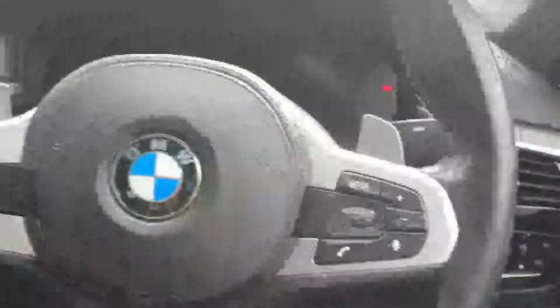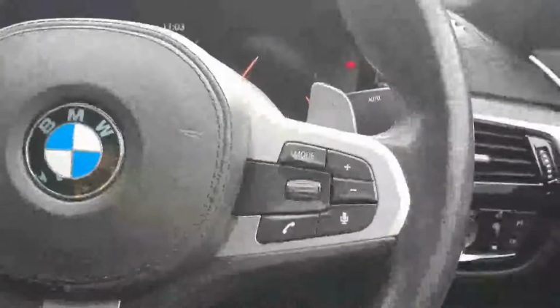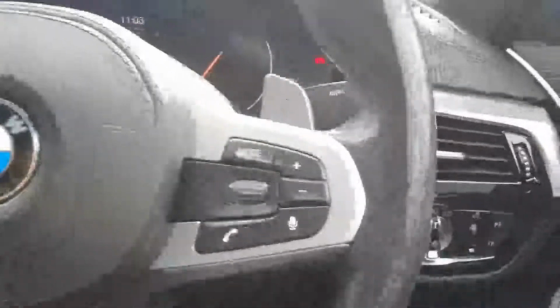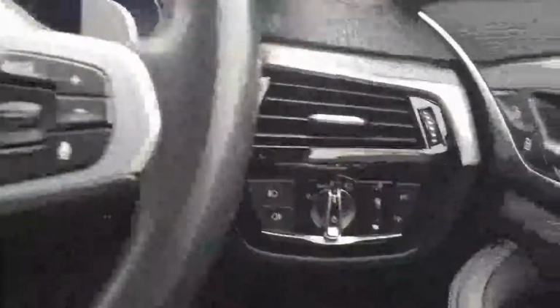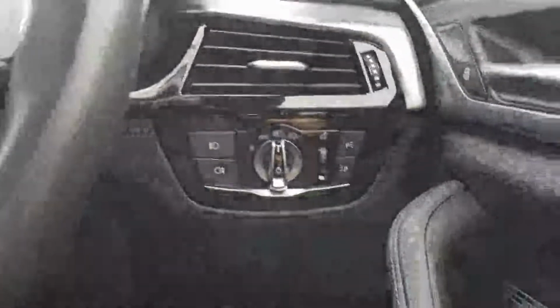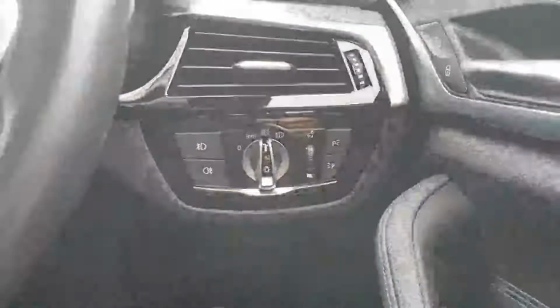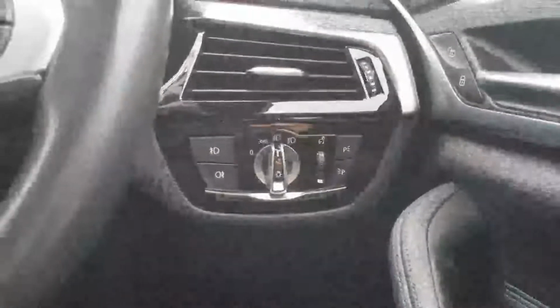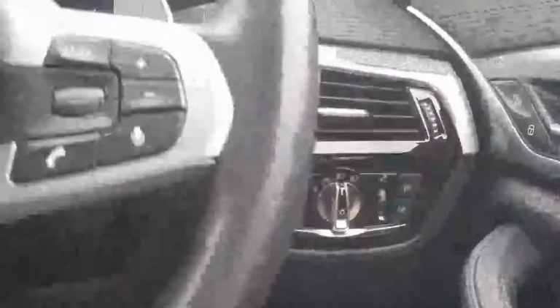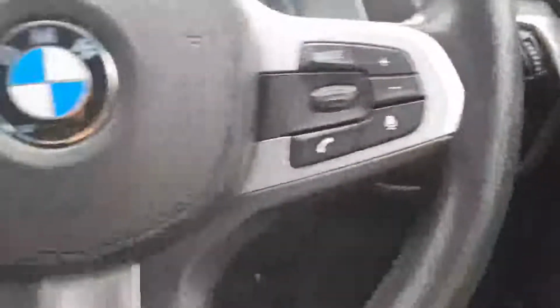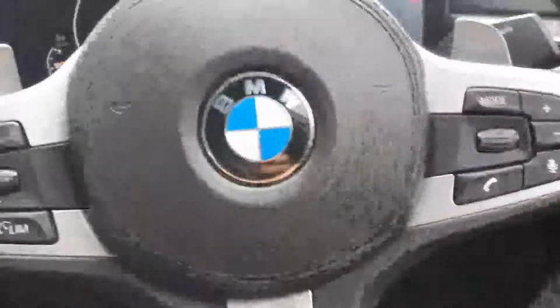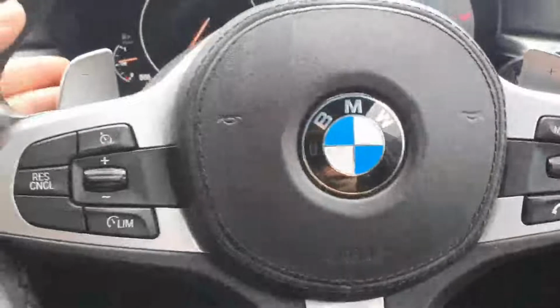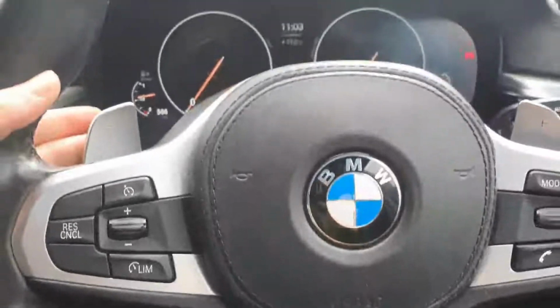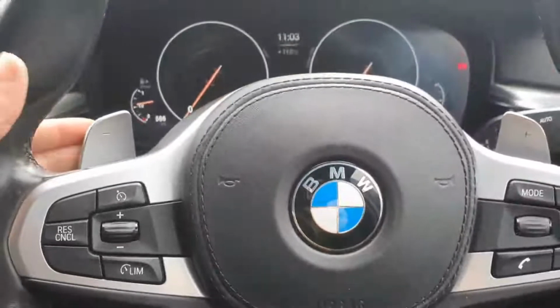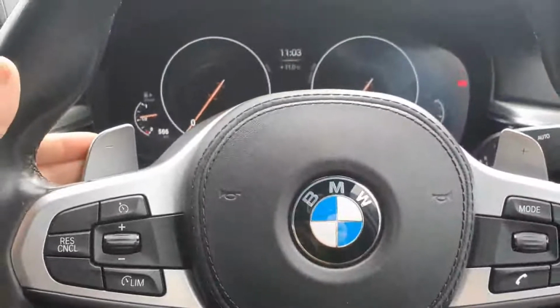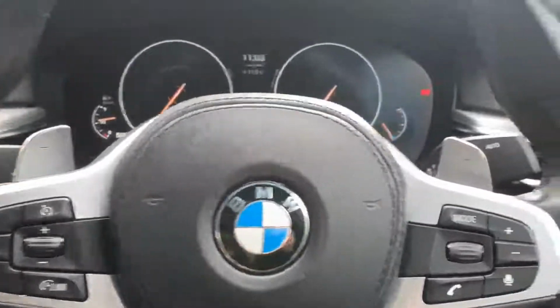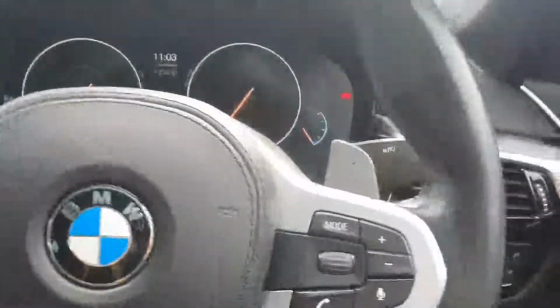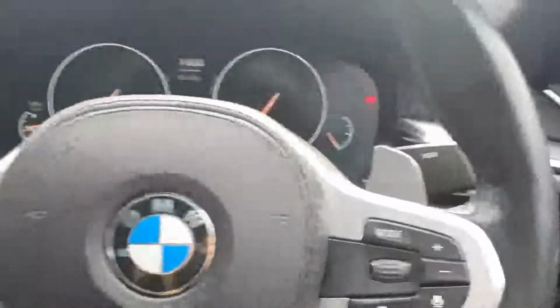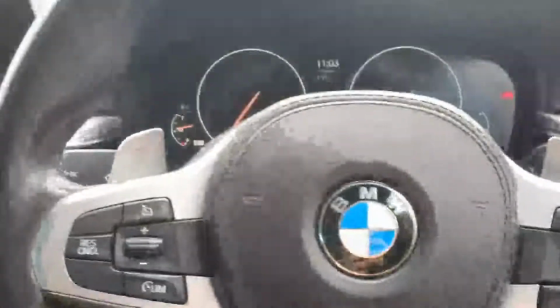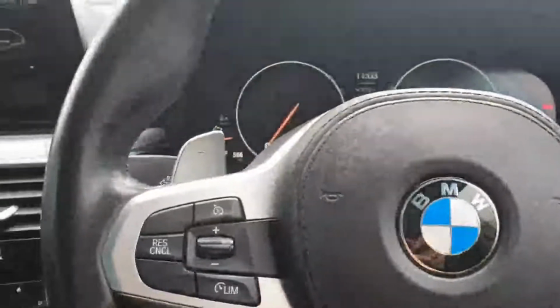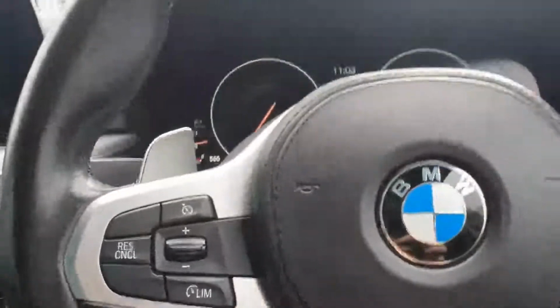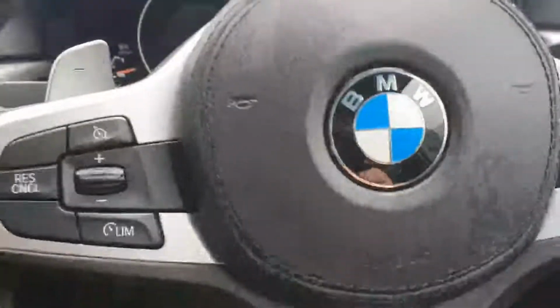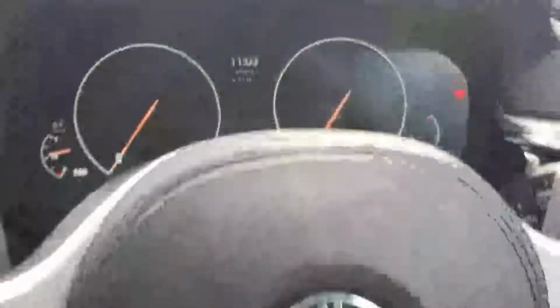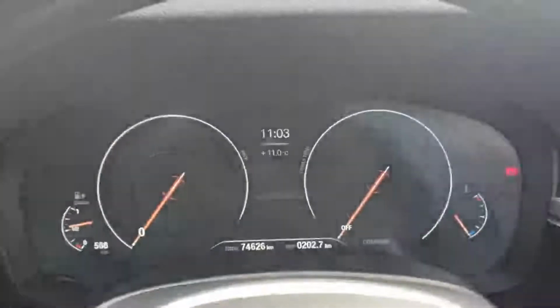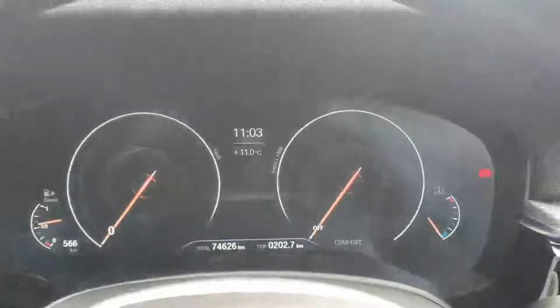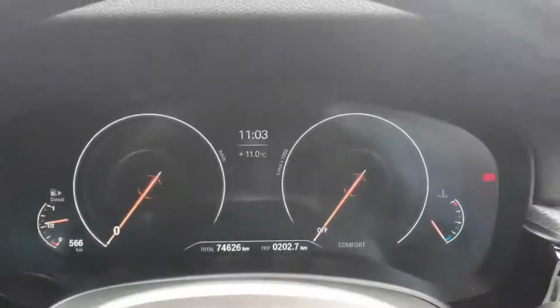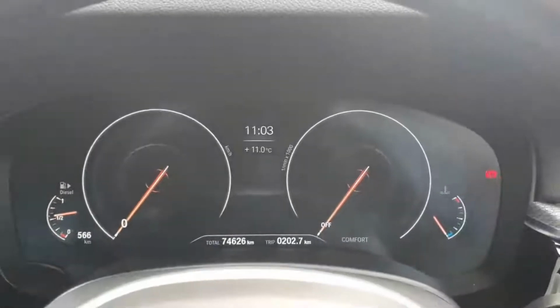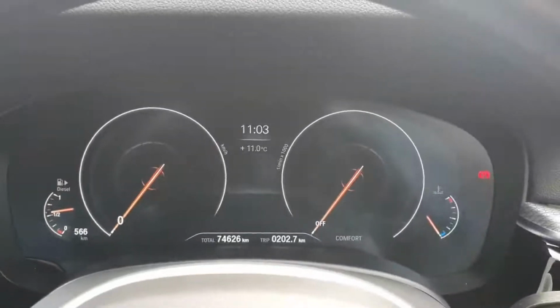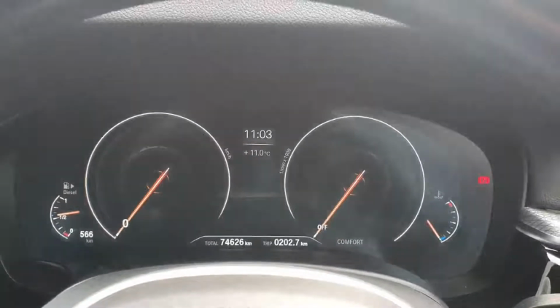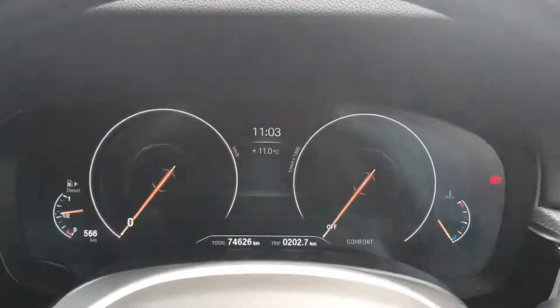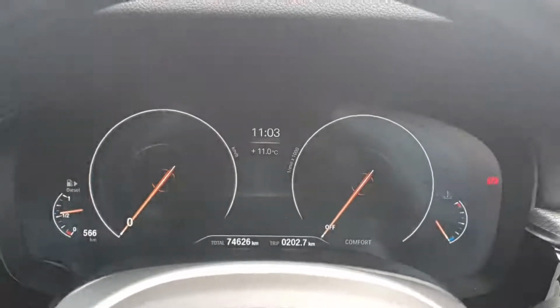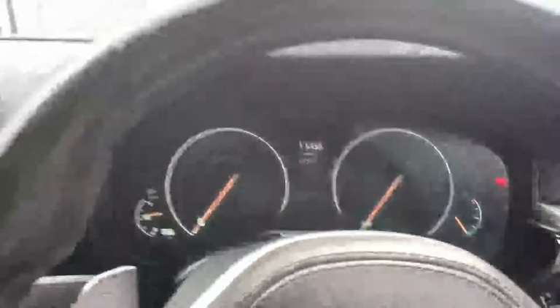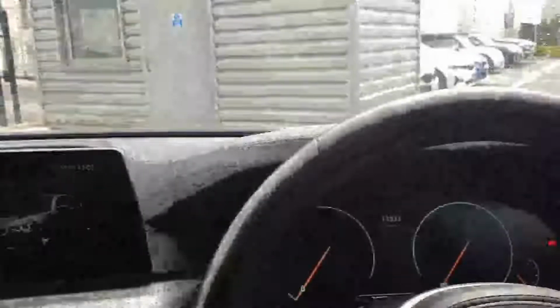Here you have your multifunction steering wheel — cruise control on the left, media control on the right, automatic headlights and wipers. Behind the wheel you have manual paddle shifters on either side in case you want to manually change the gear. Just a quick look at the electronic dash — there's 74,000 kilometers on the clock, so pretty good for a 2018.